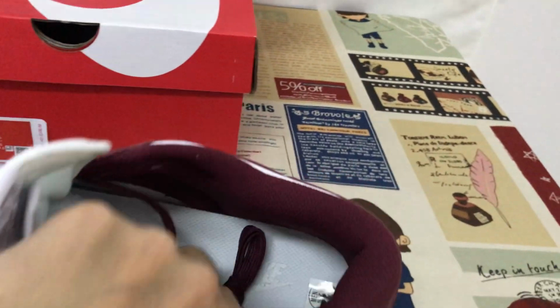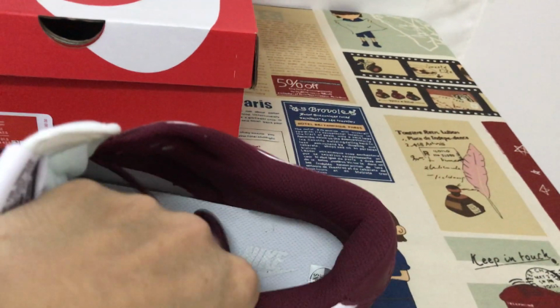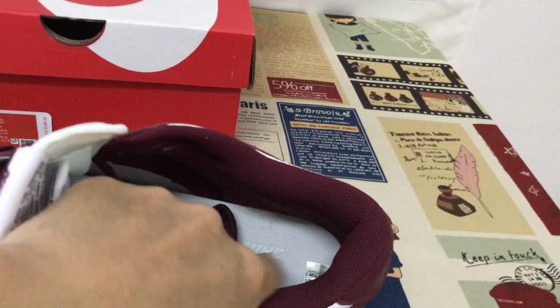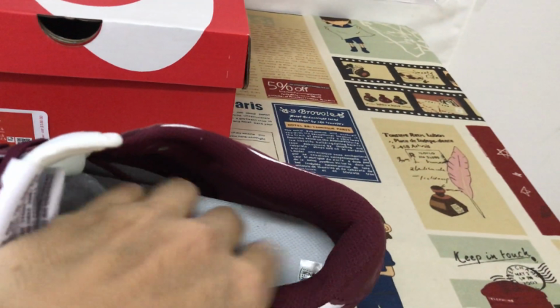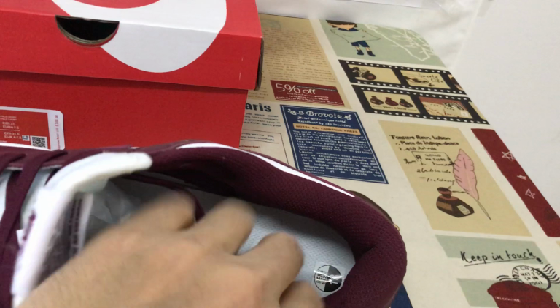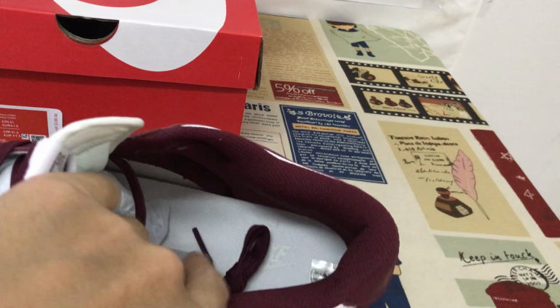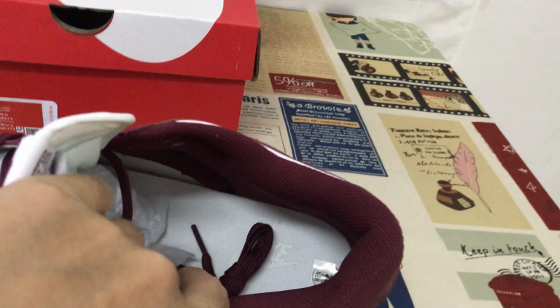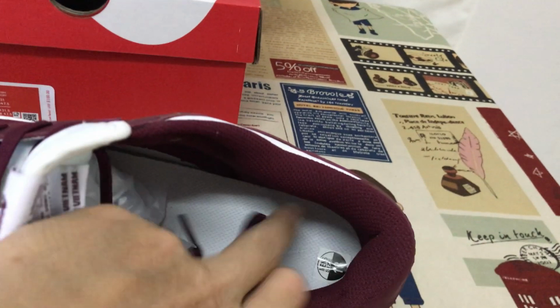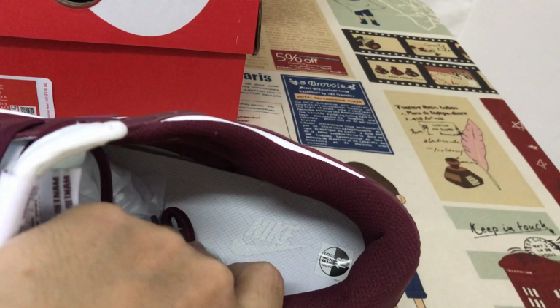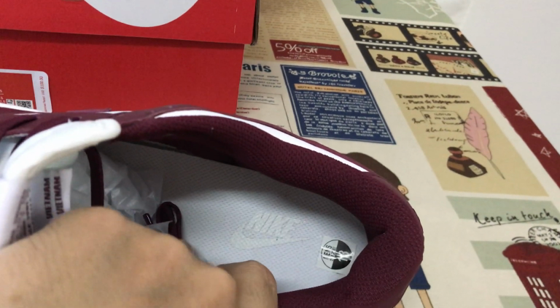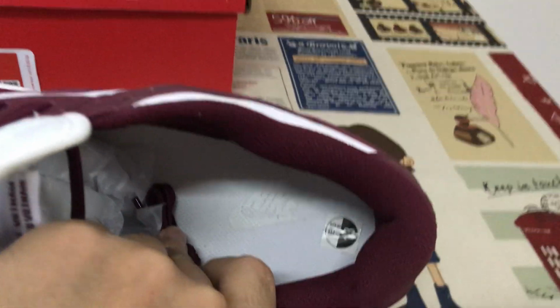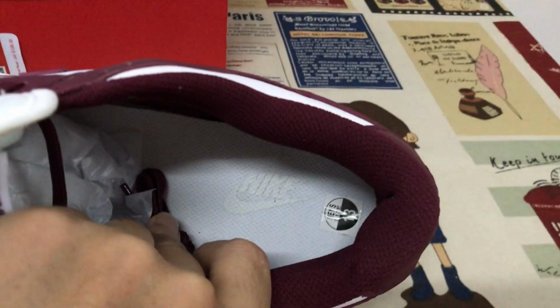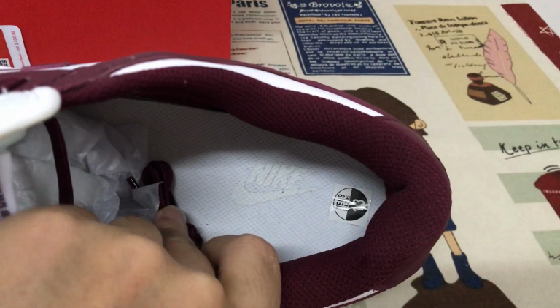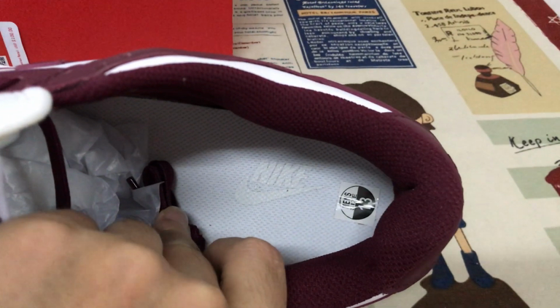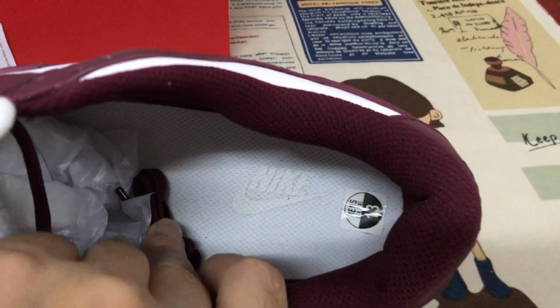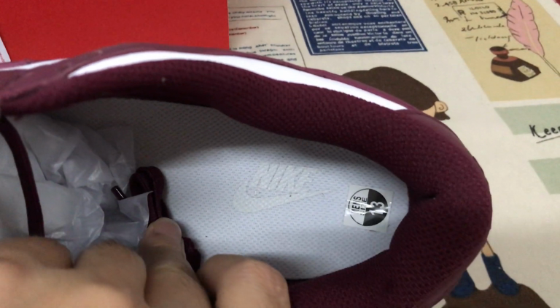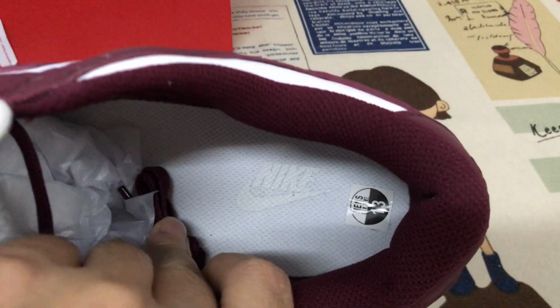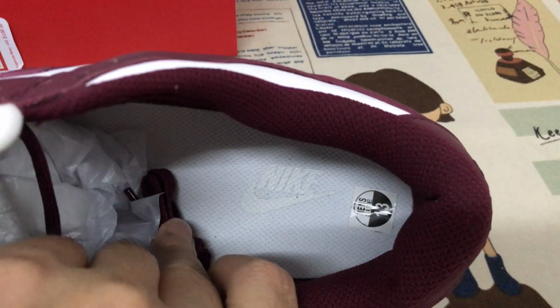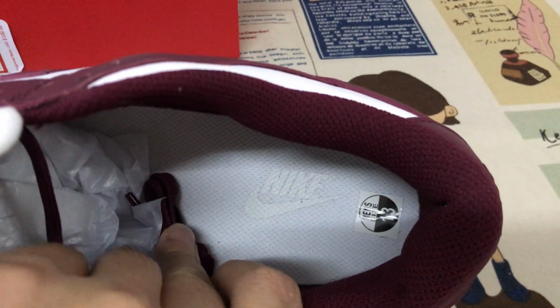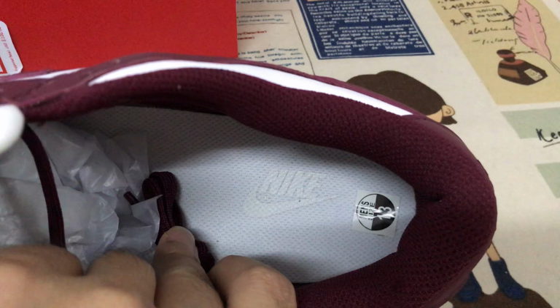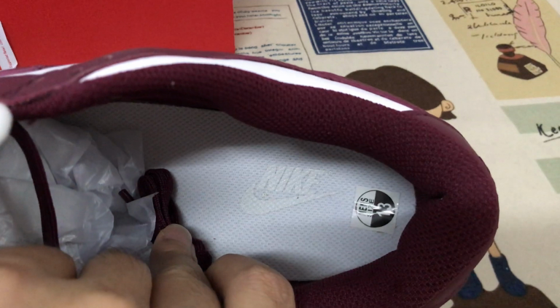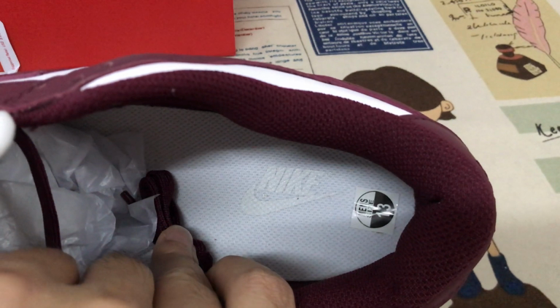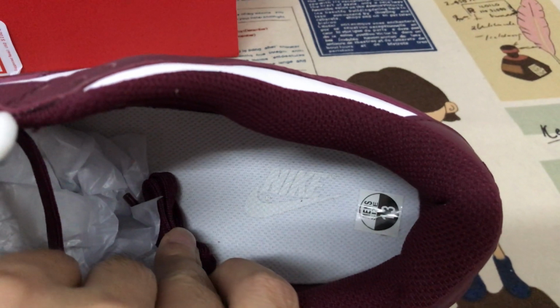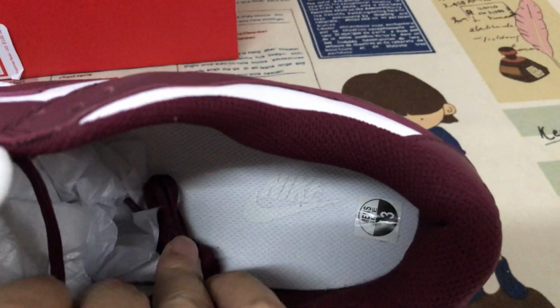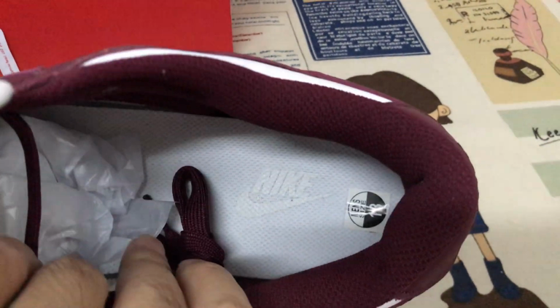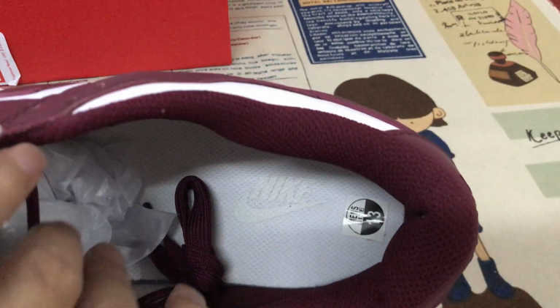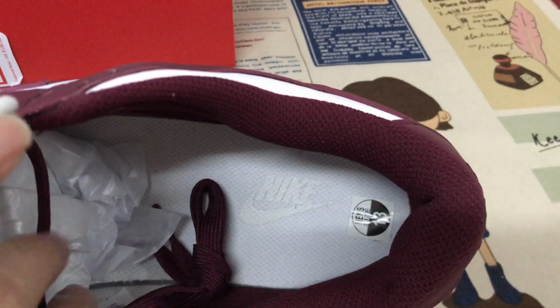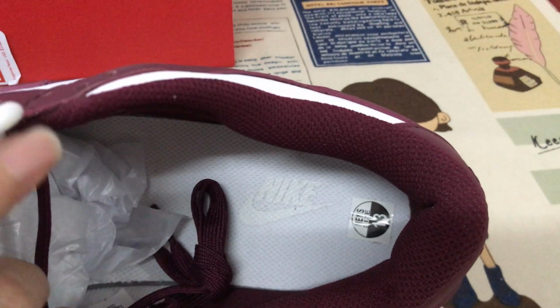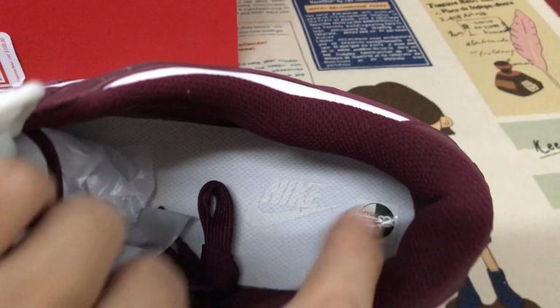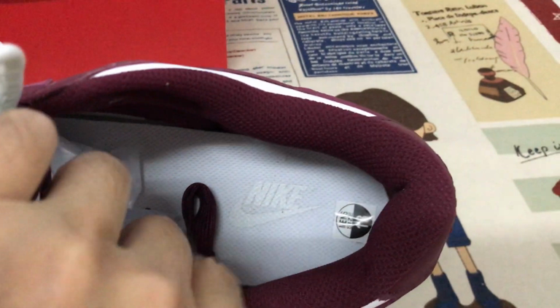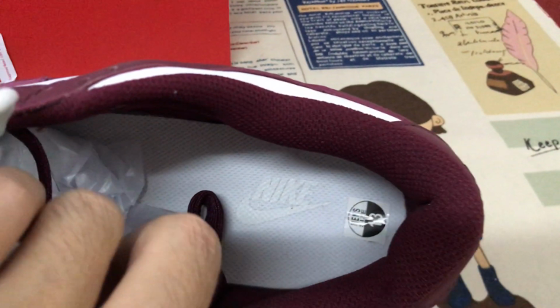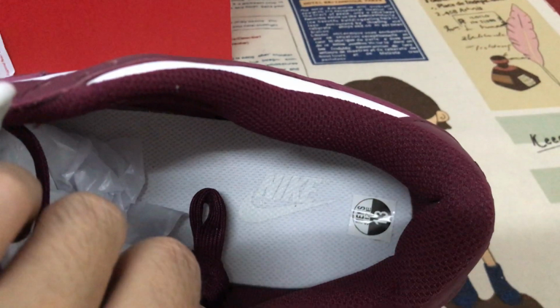The color lining is purple, with color lining in white color. Inner sole with the white logo — white Nike logo.